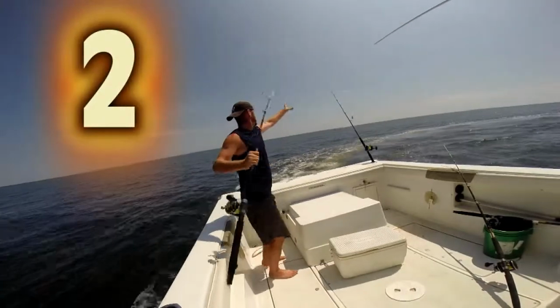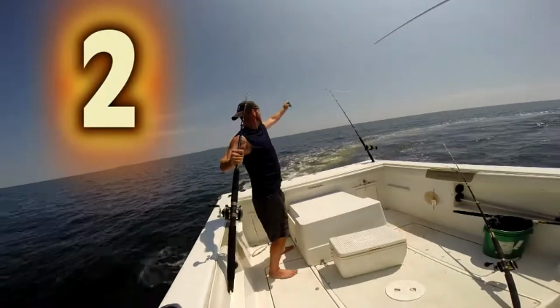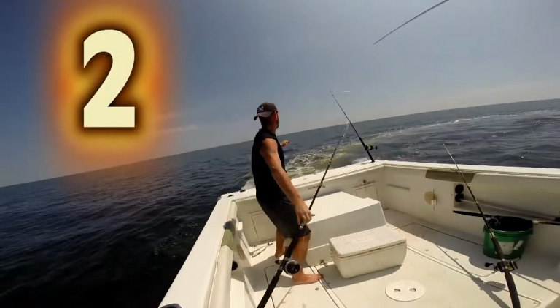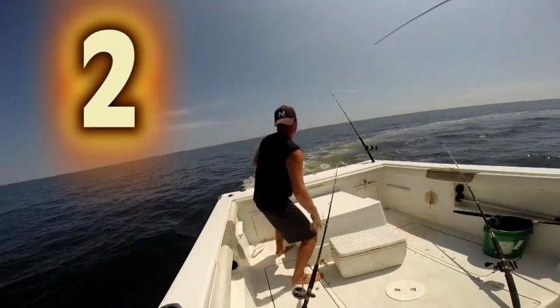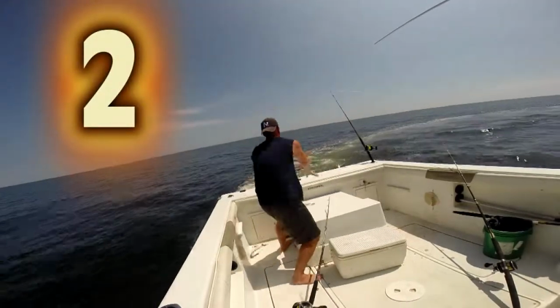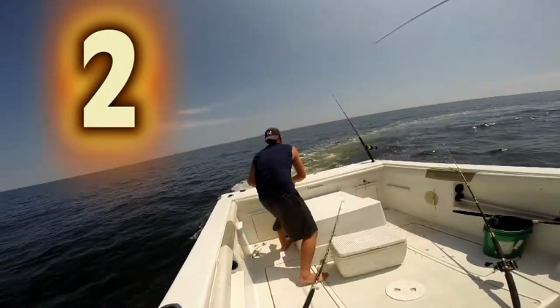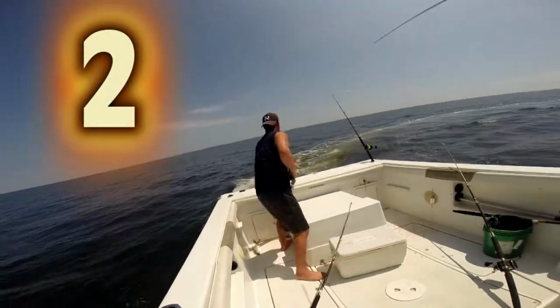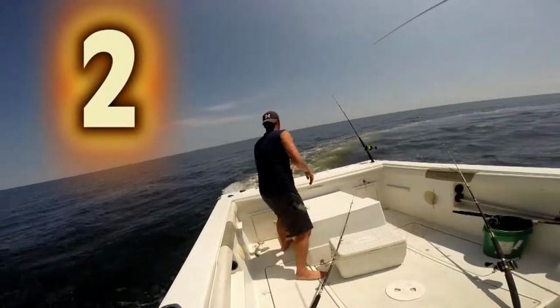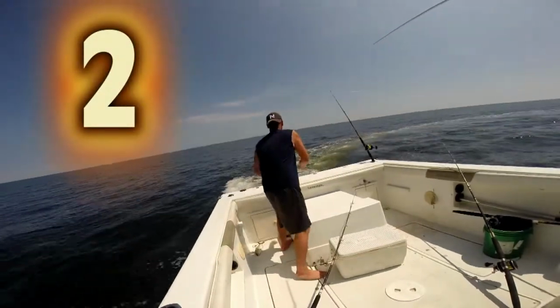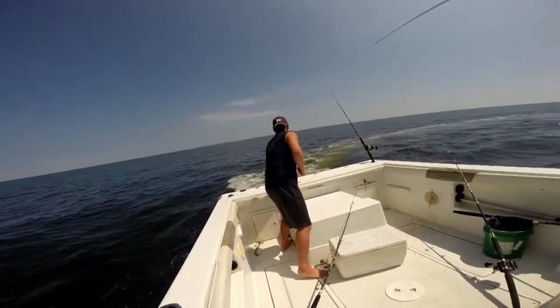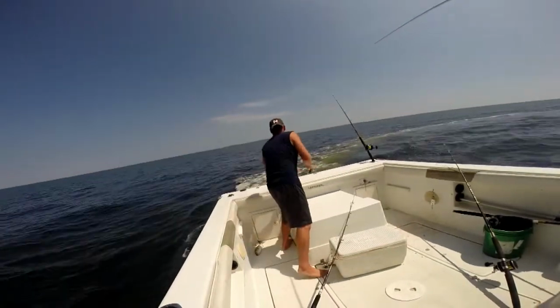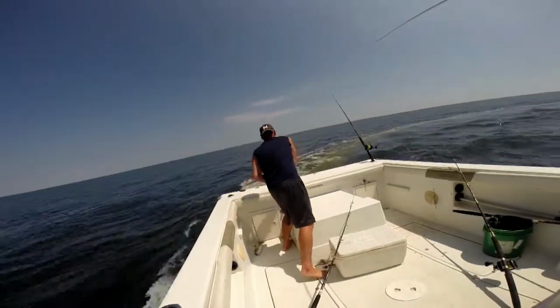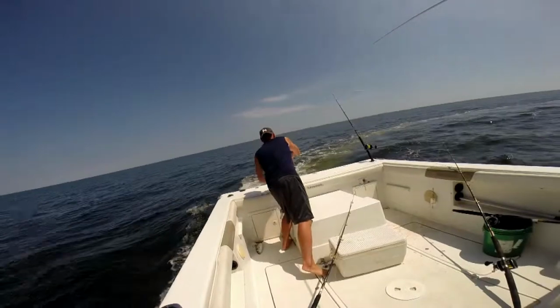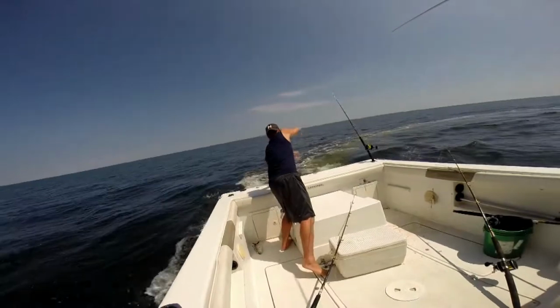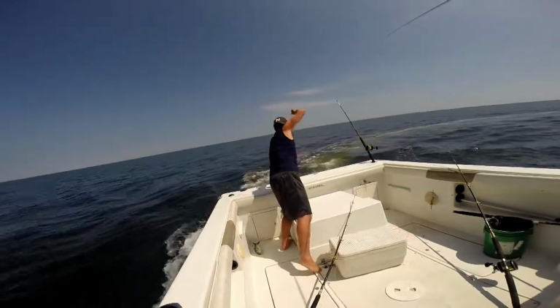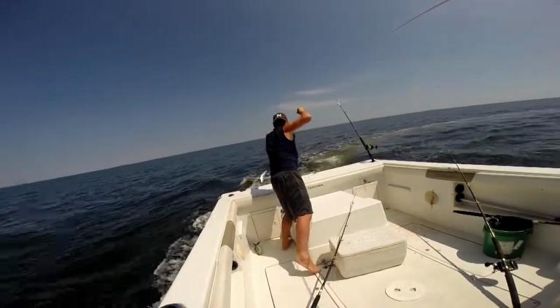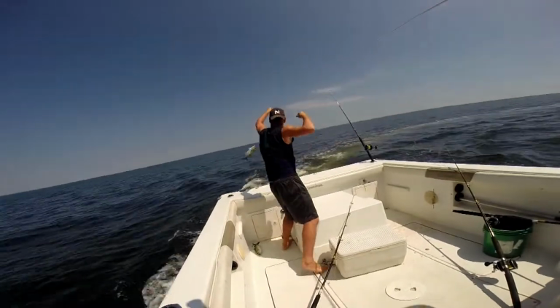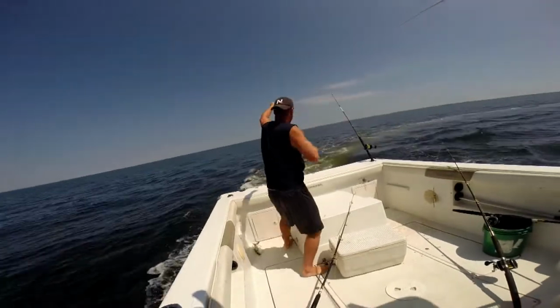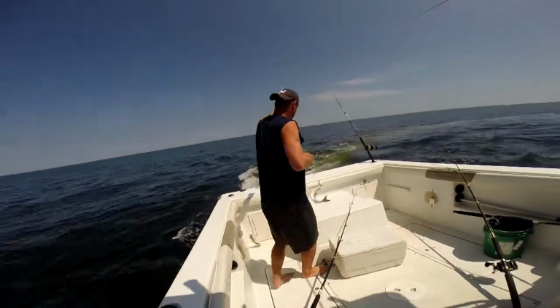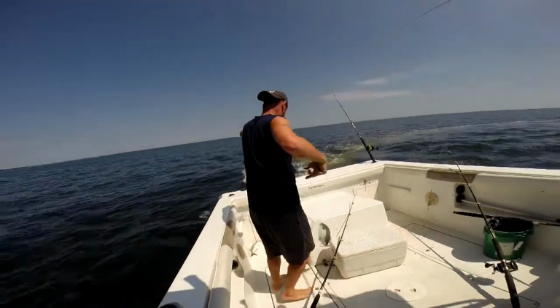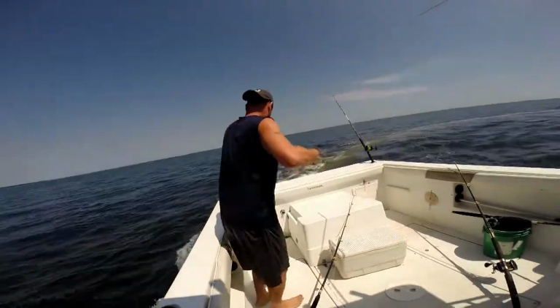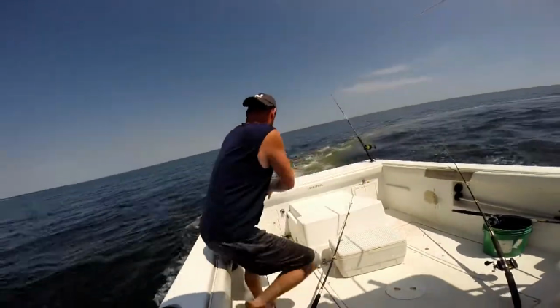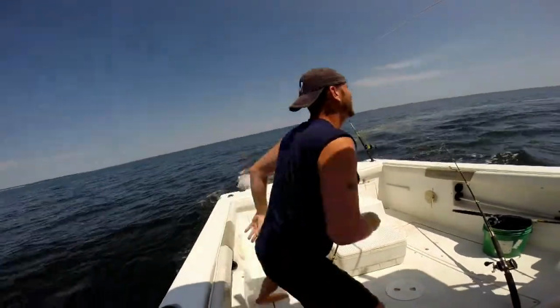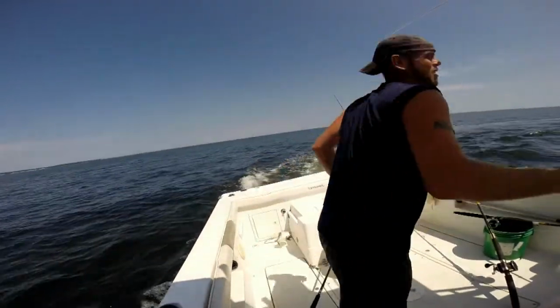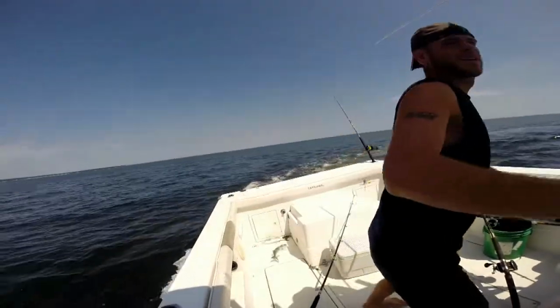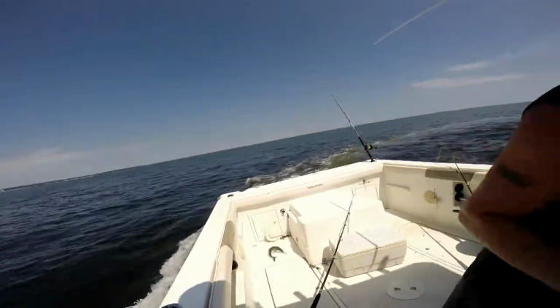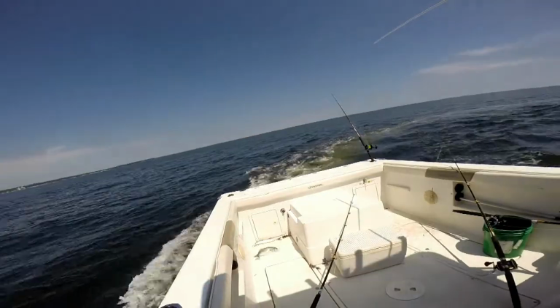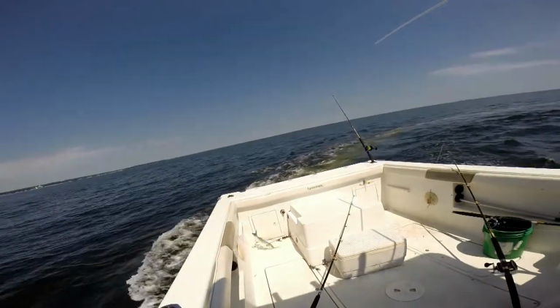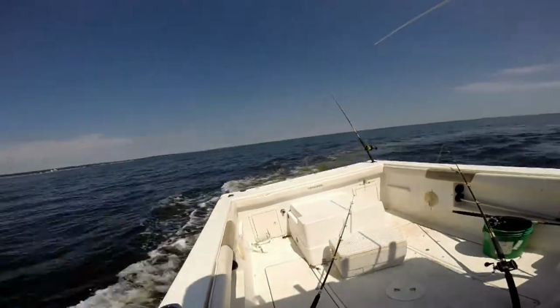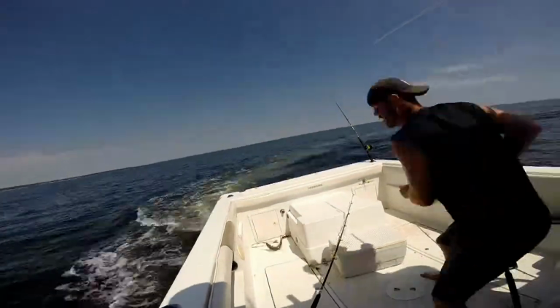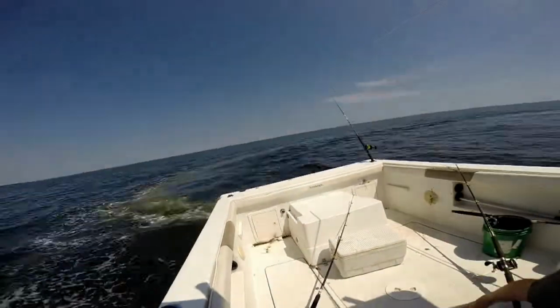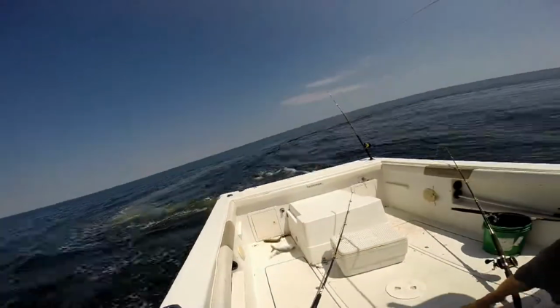Two little fish swimming in a row. Two little fish swimming in the sea, splishing and splashing, rocking to the beat. Here comes another fish.